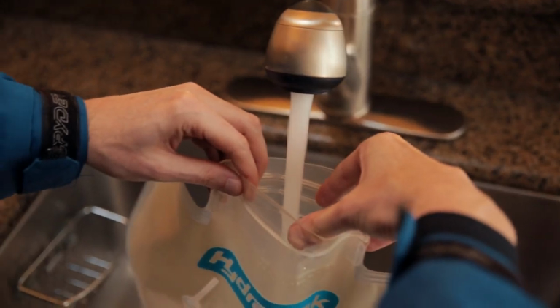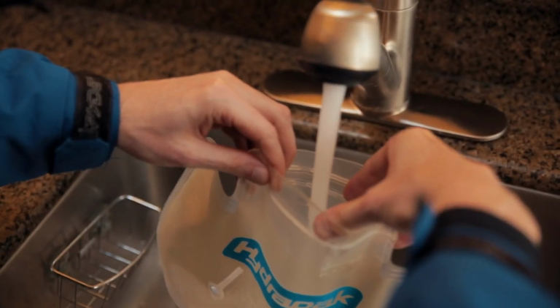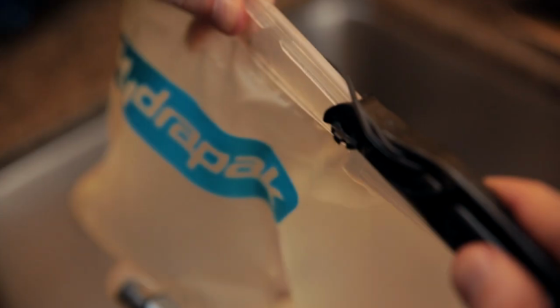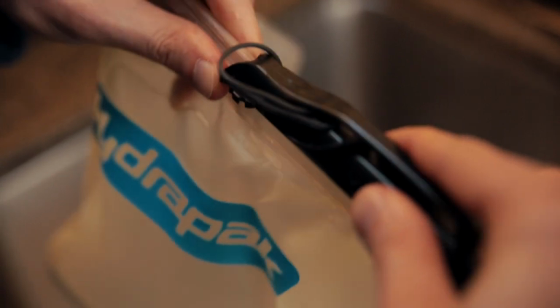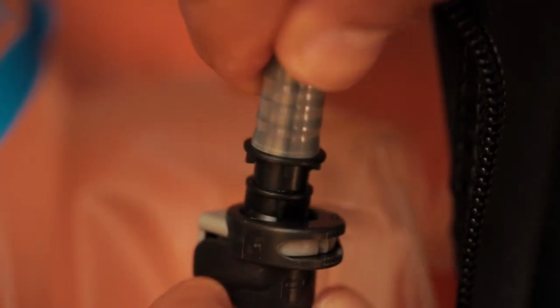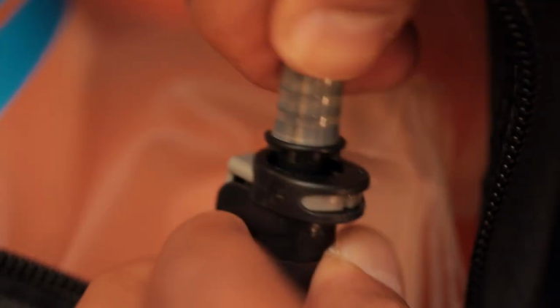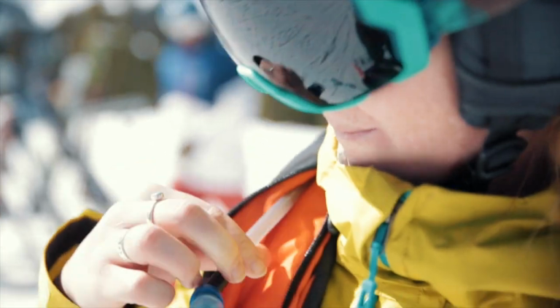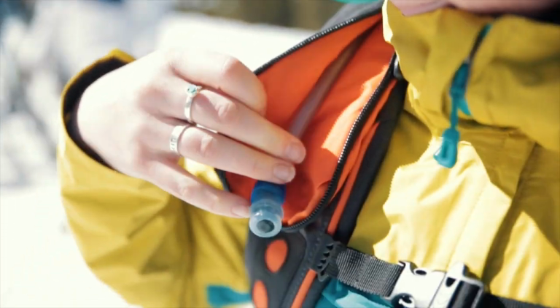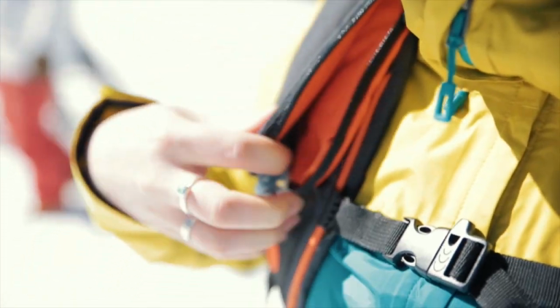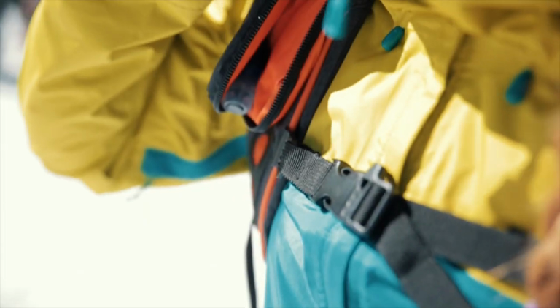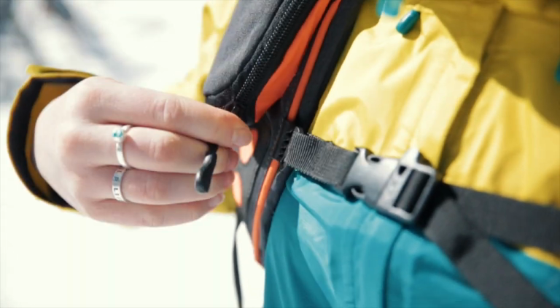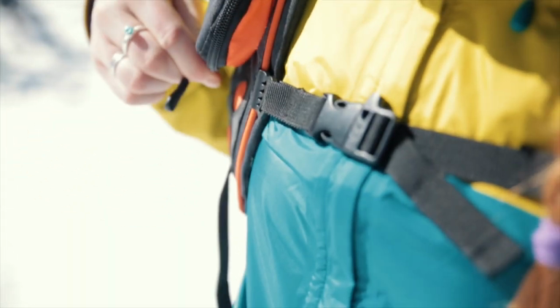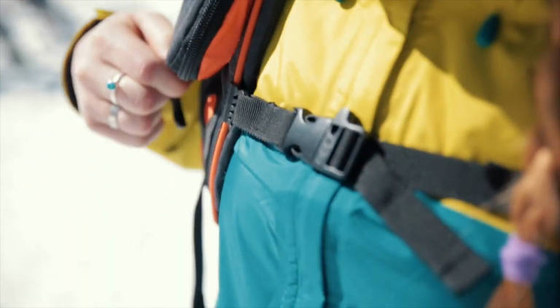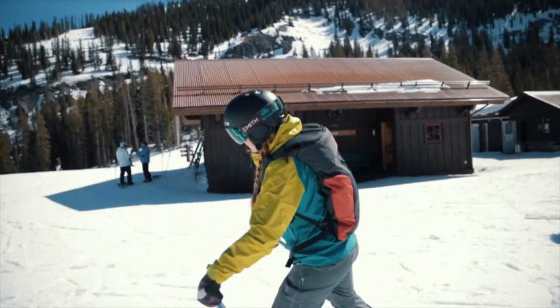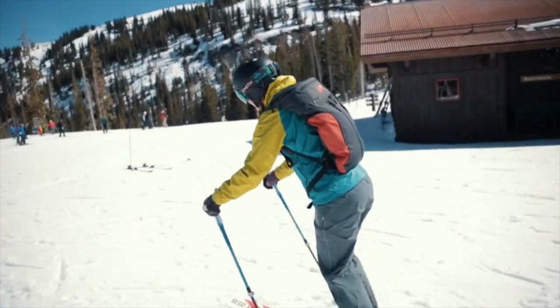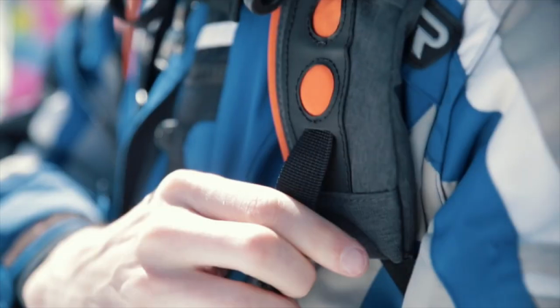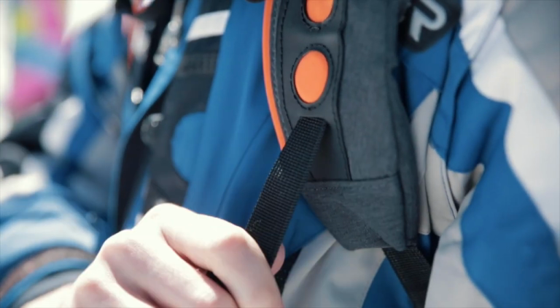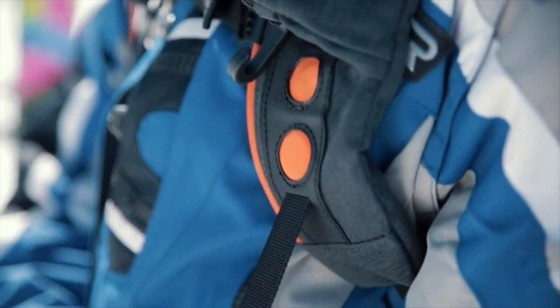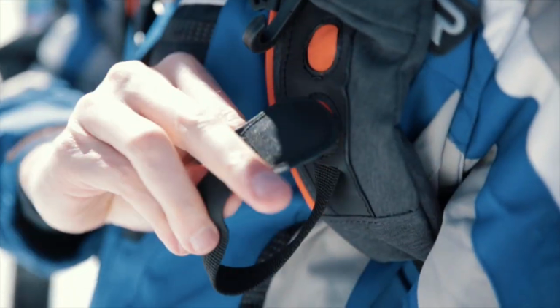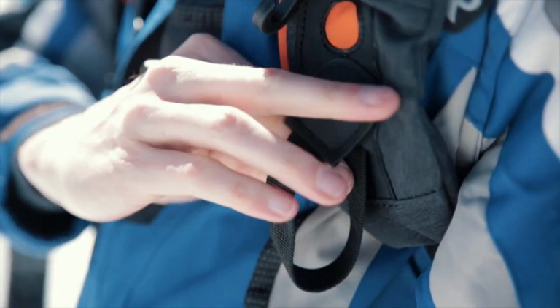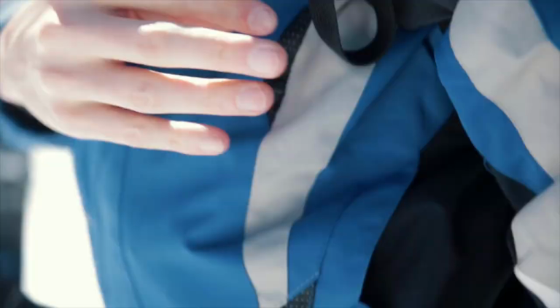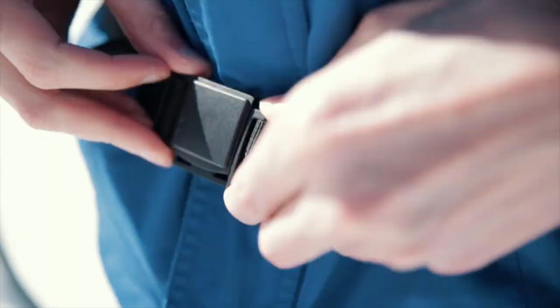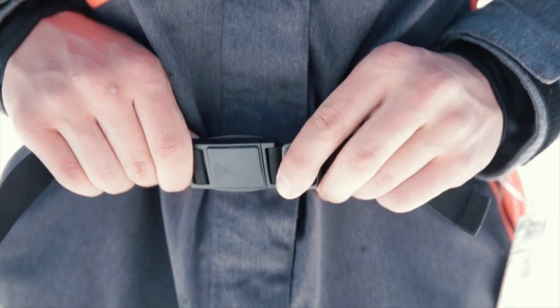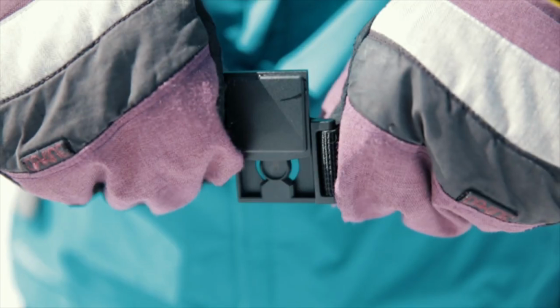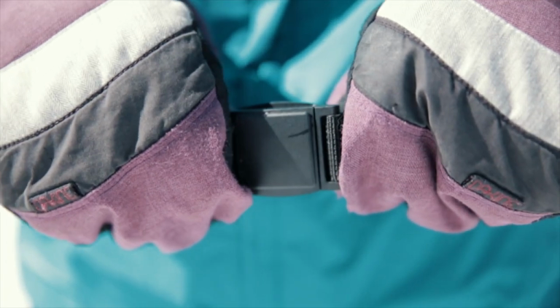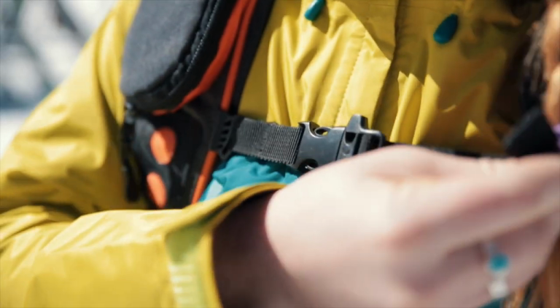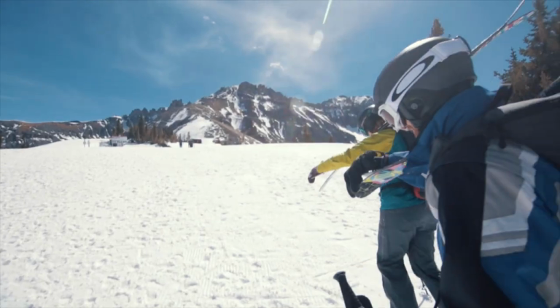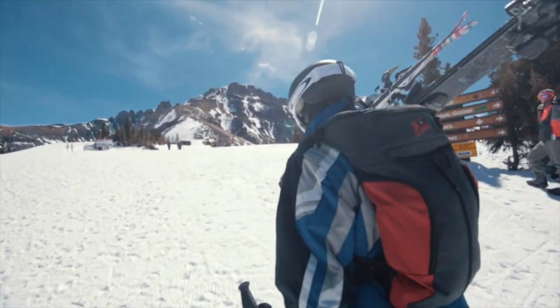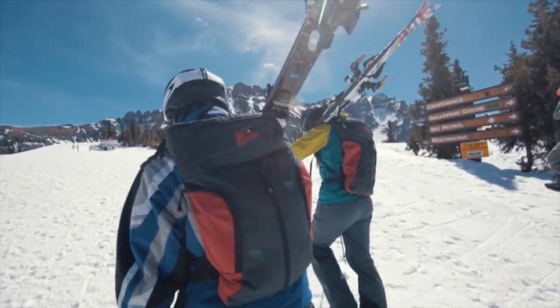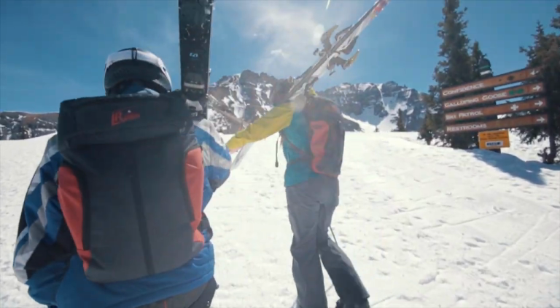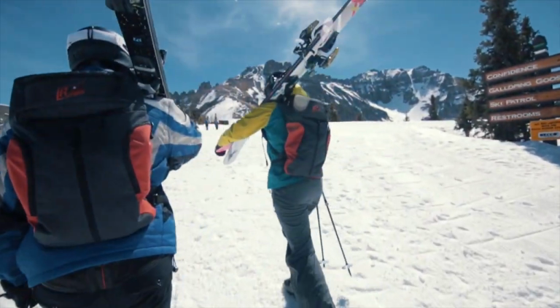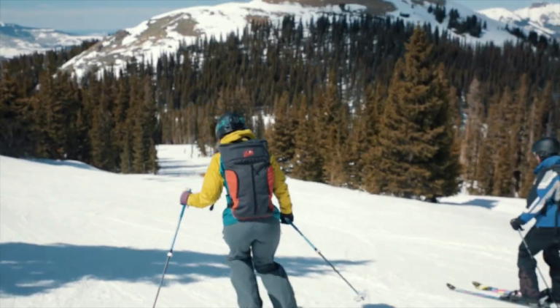The hydration pack is a really important element of the backpack. It's housed in a specially insulated pocket — it doesn't freeze. We have adjustable shoulder straps so that the fit is always good, and it really enhances the overall ski experience.